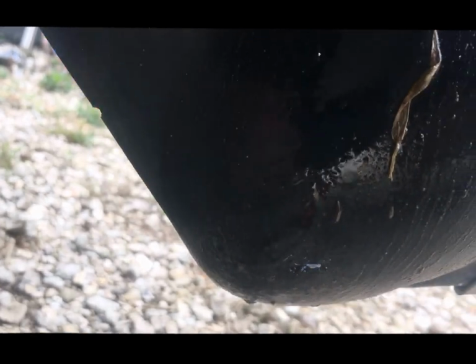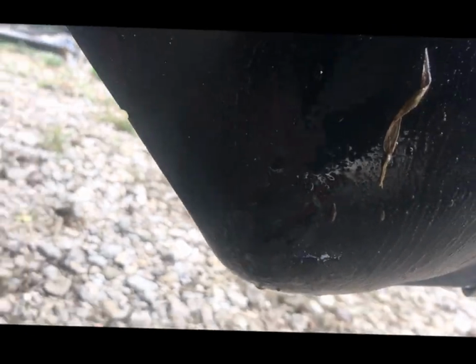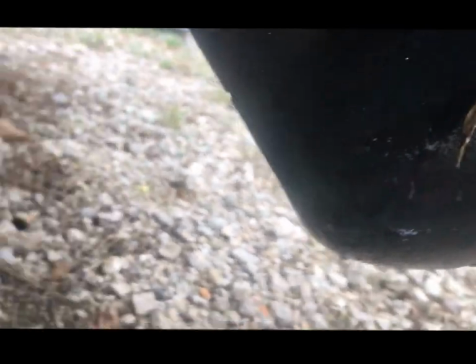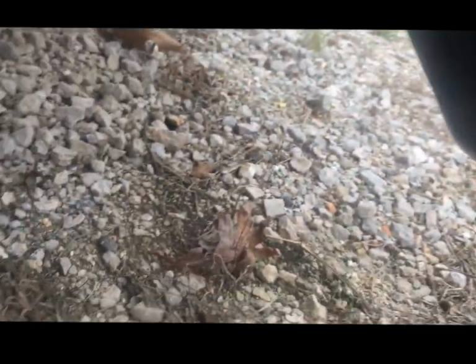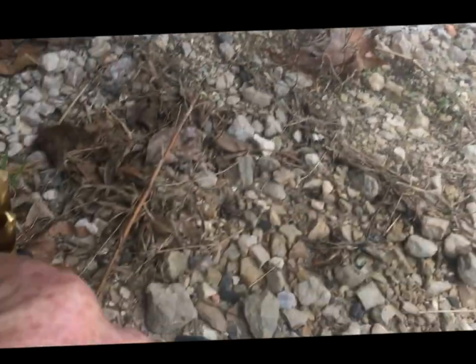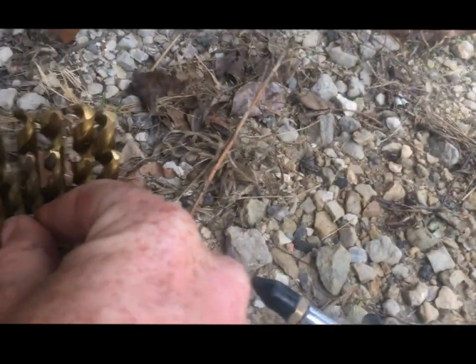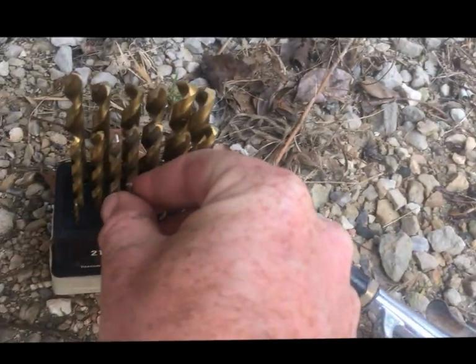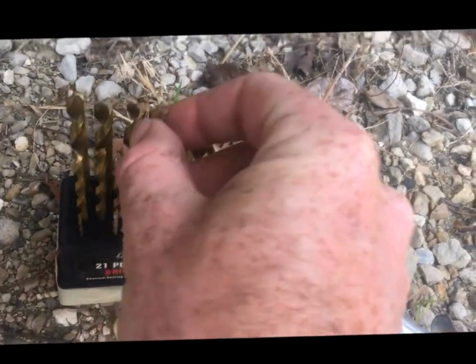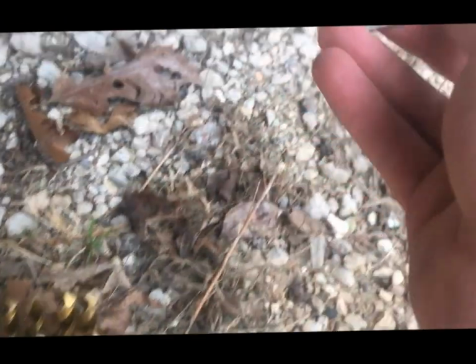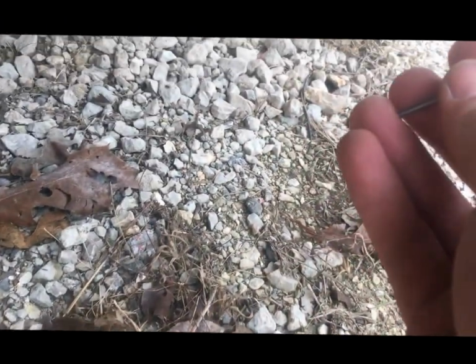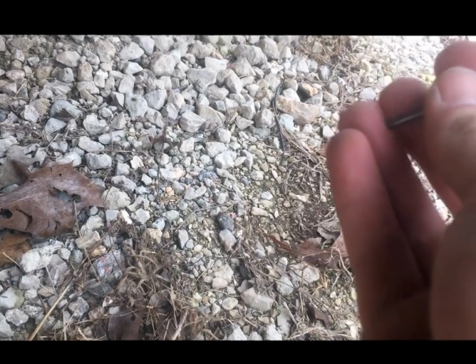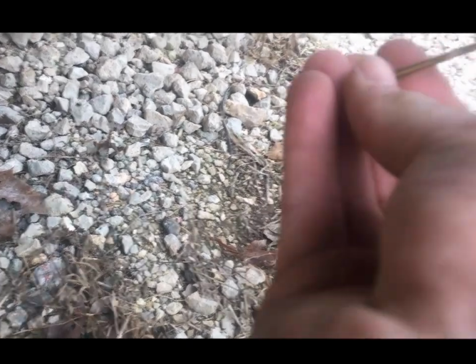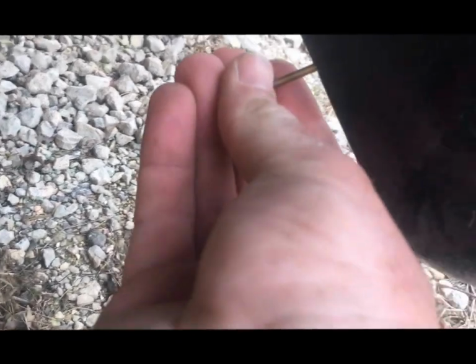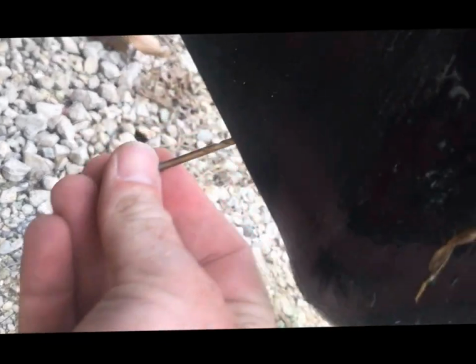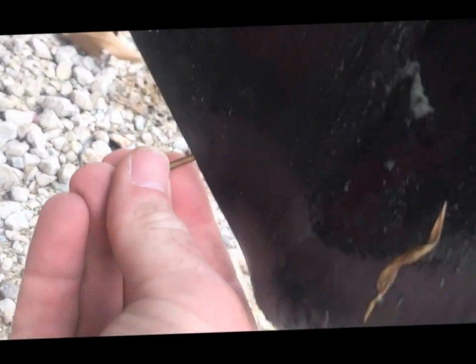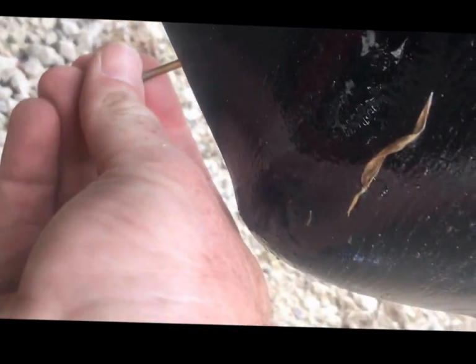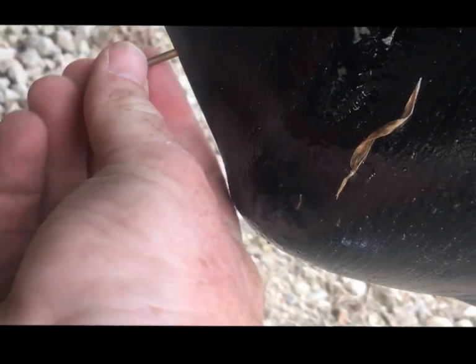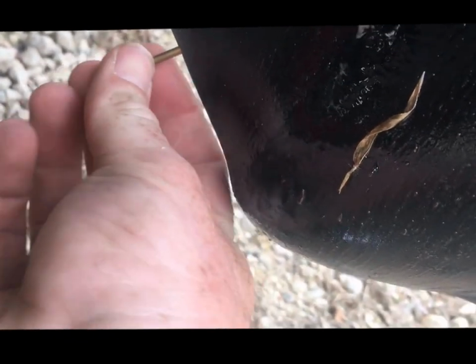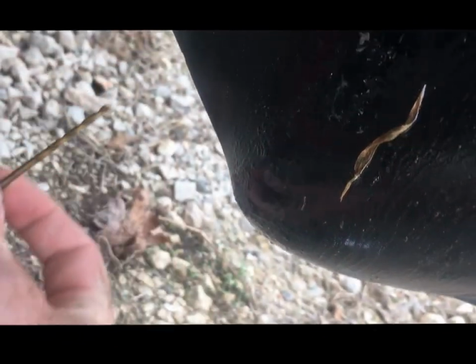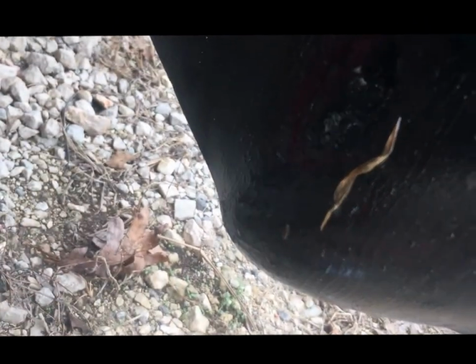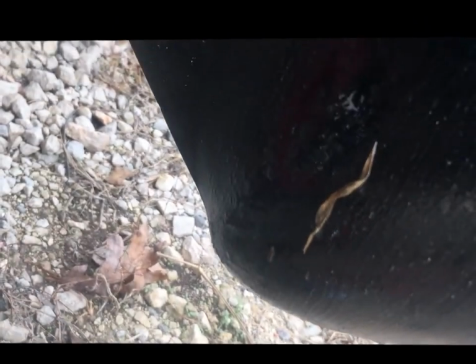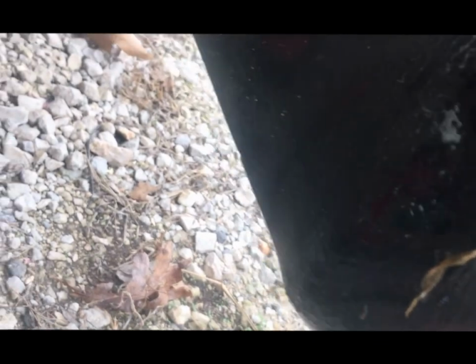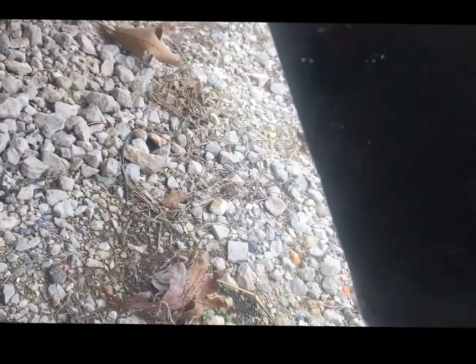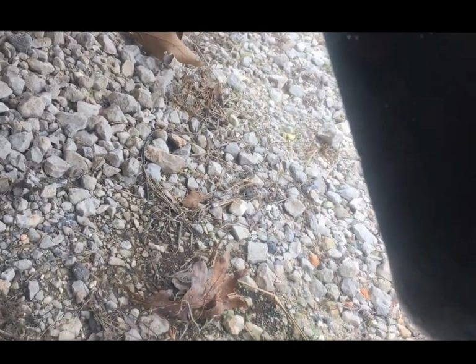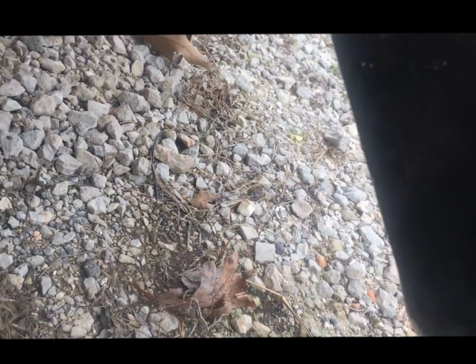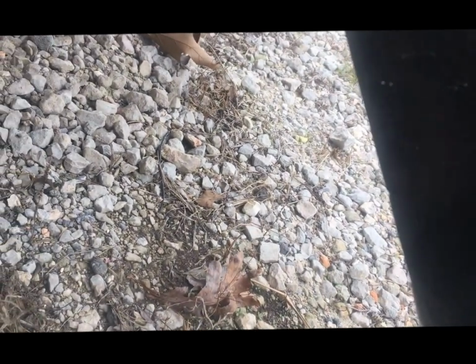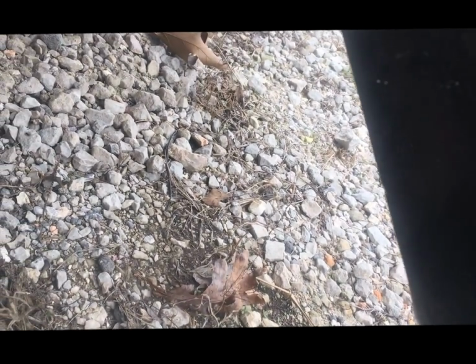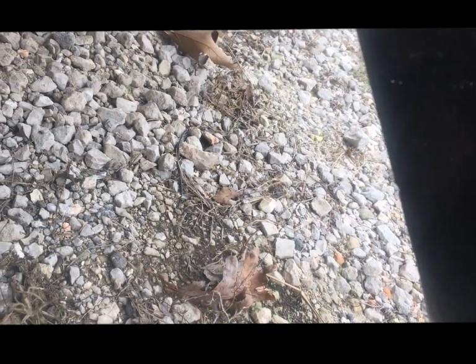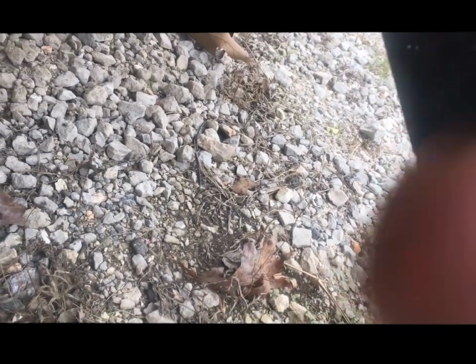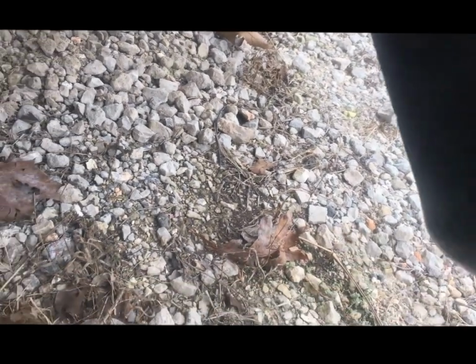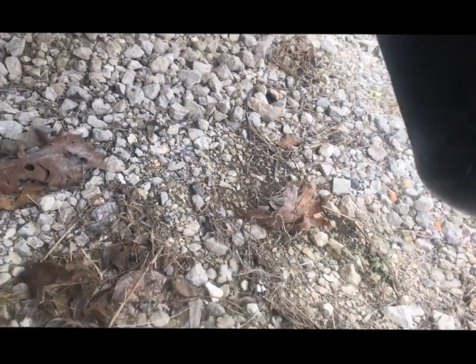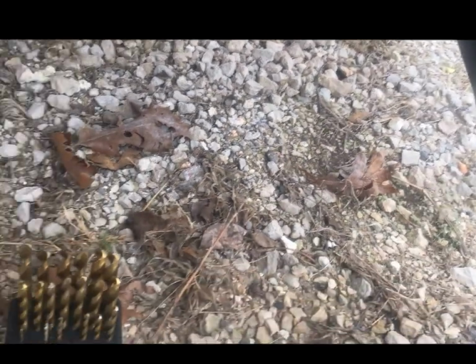So we've got to unclog it. The first thing you always try to do is get a drill bit, use your hand, and run it up in there trying to clear it out. Now if it's clogged you'll start to get some water out. If that doesn't work — the reason you do it by hand first is so you don't break off the drill bit.